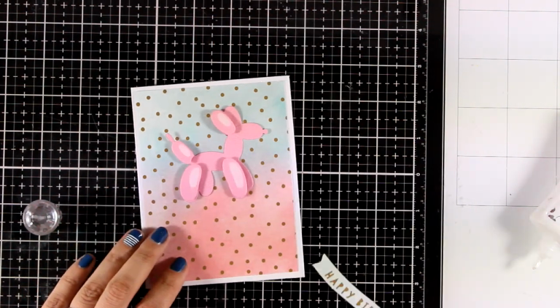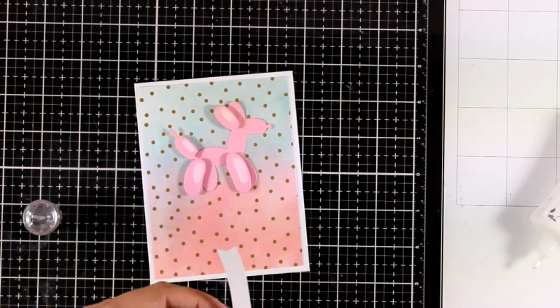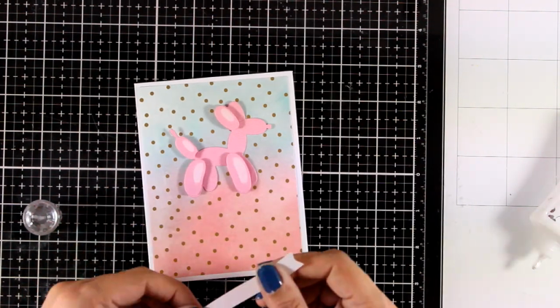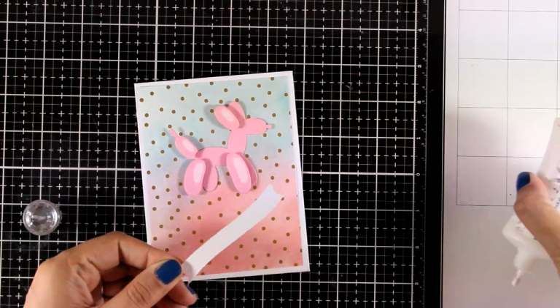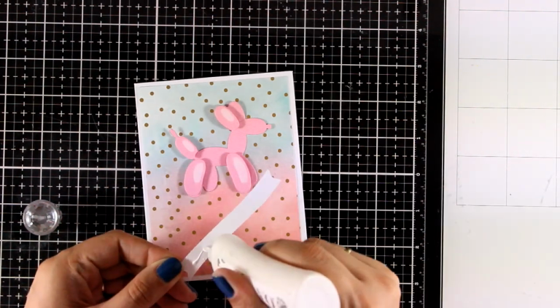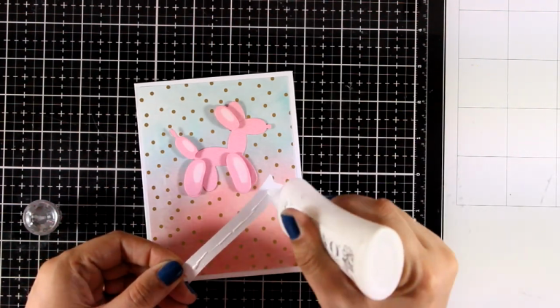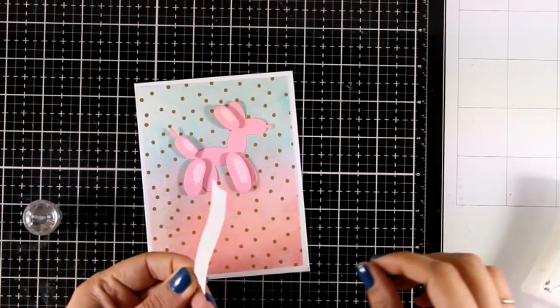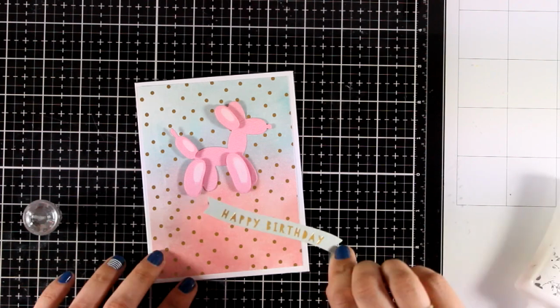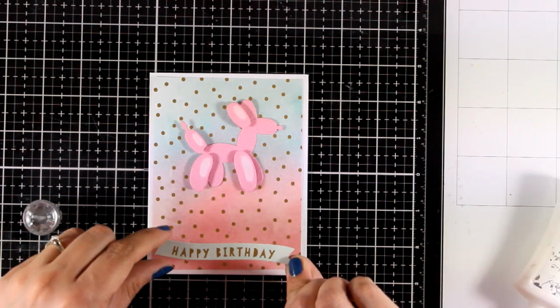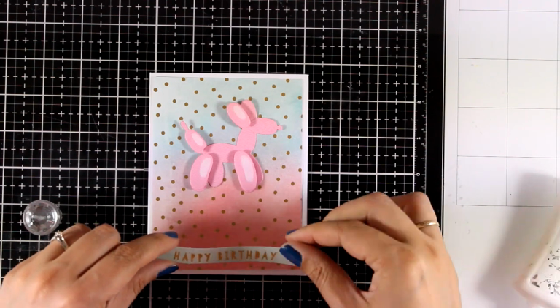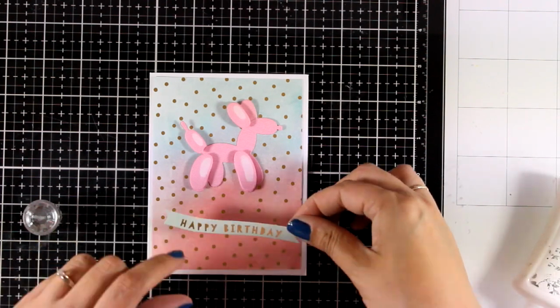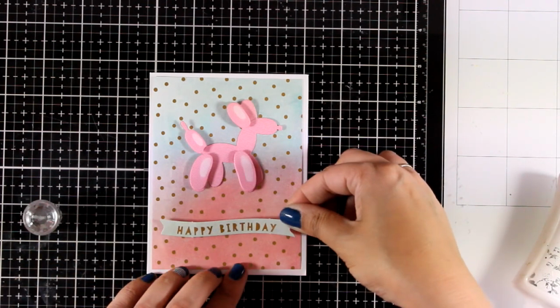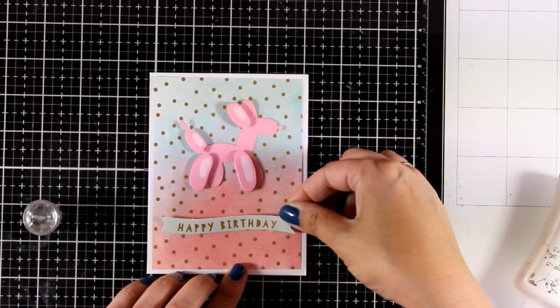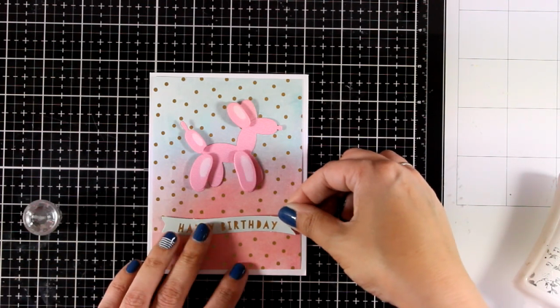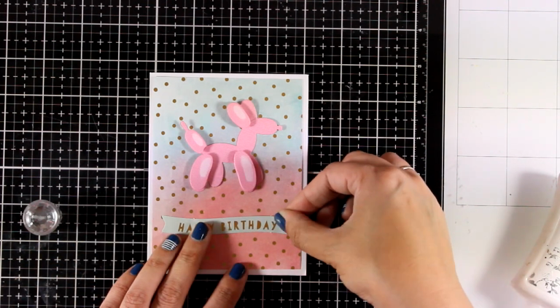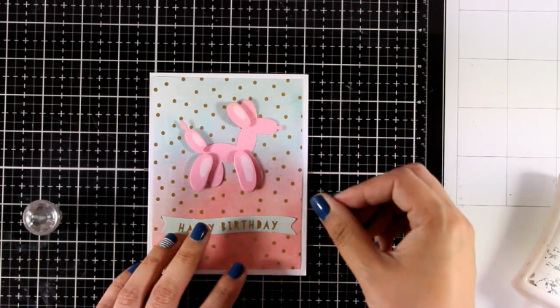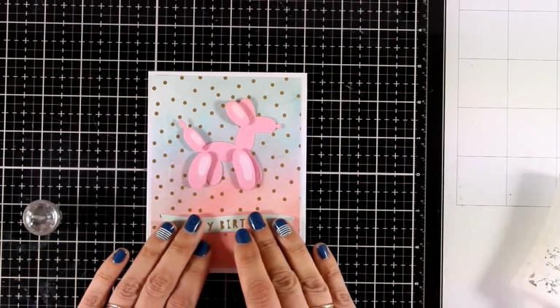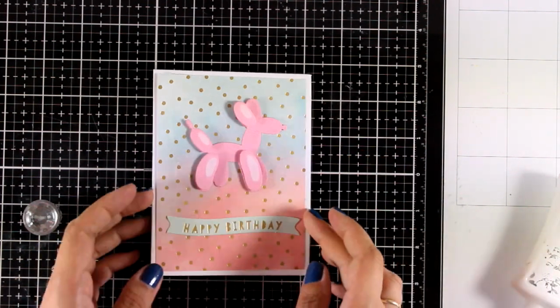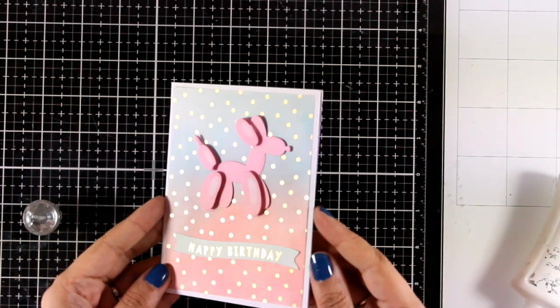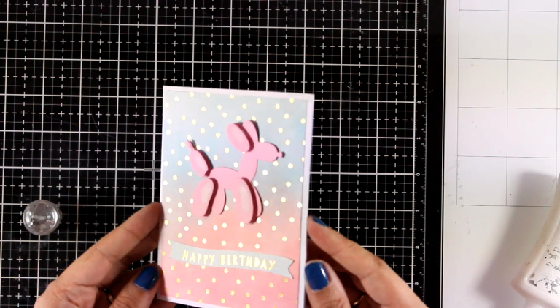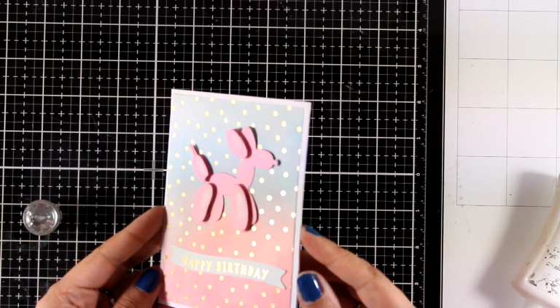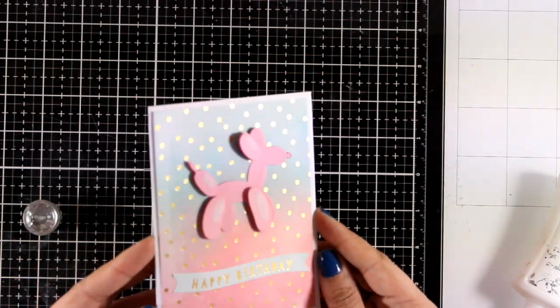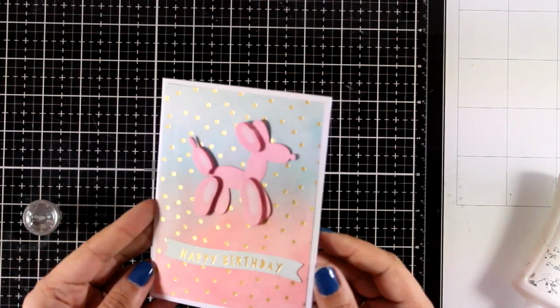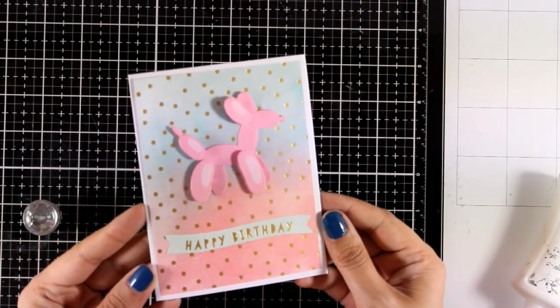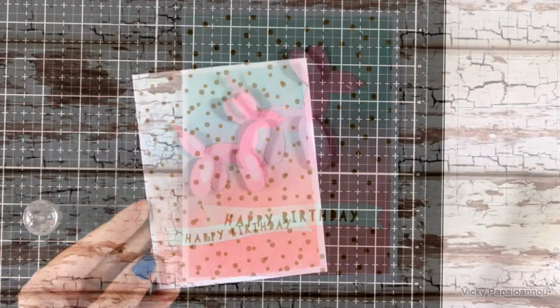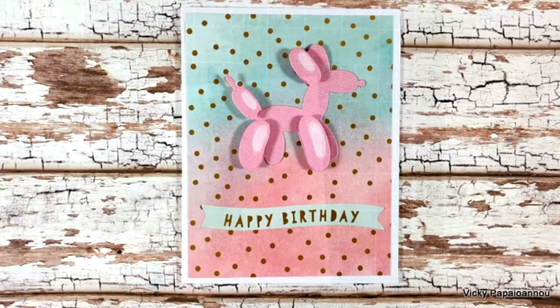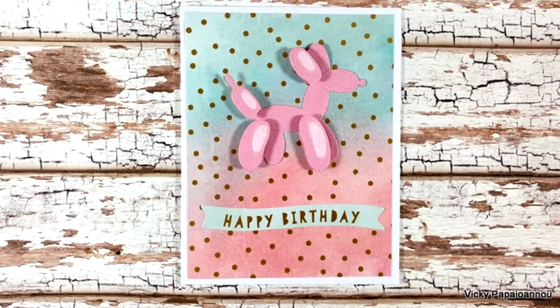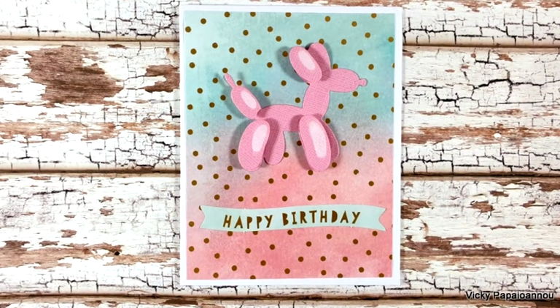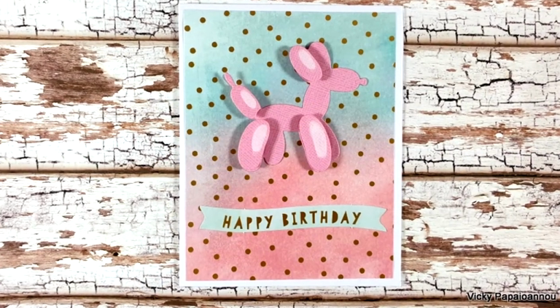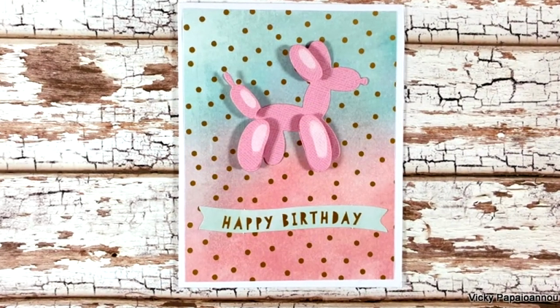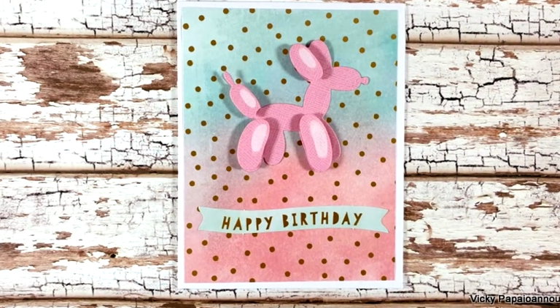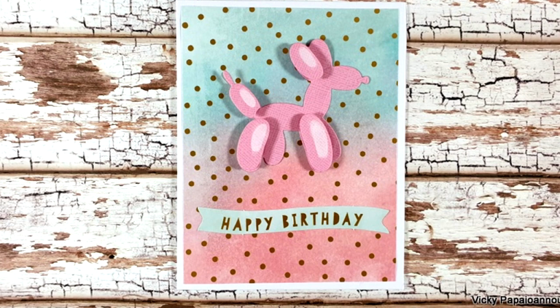I'm making sure I have the pink area towards the bottom so that when I stick the balloon on top it will have some contrast with the blue at the back. For the sentiment I went with one that says 'happy birthday' — one of the cutouts from the kit. And I'm going to call this card done. Really fun, really beautiful, and super quick to create. Here are some close-up photos.